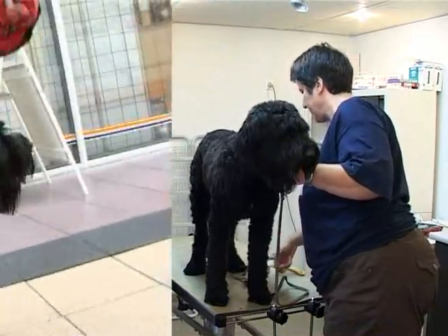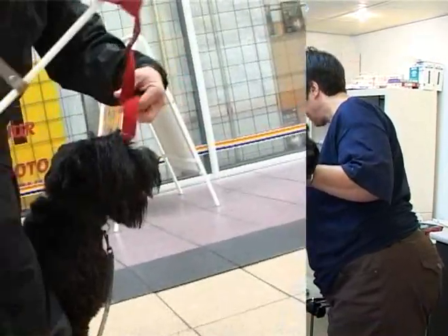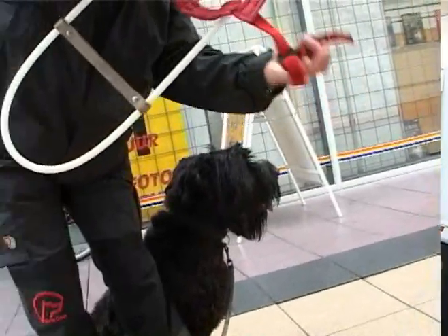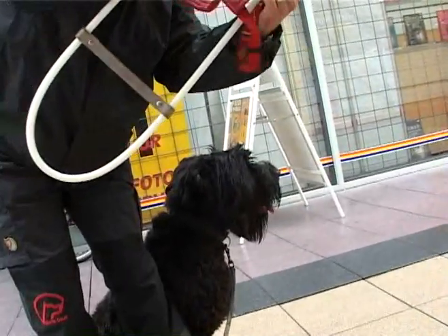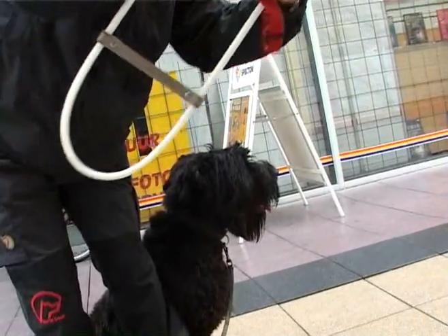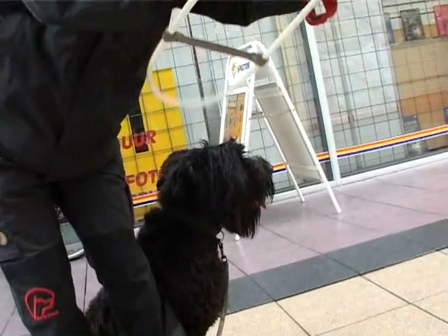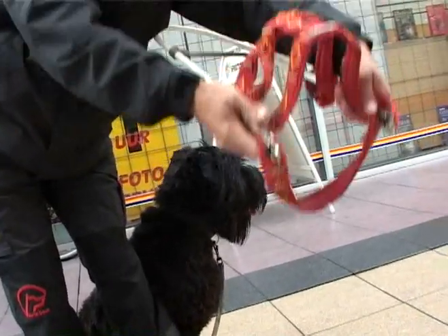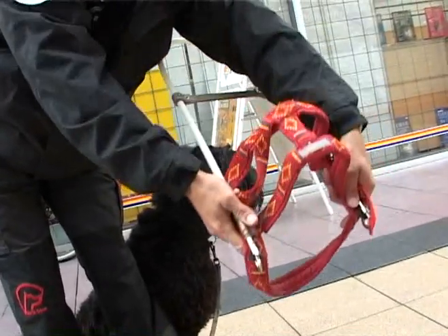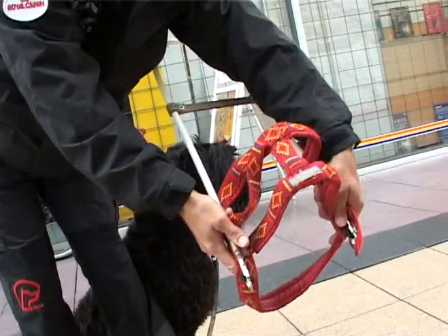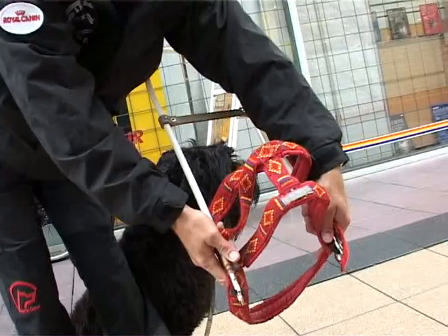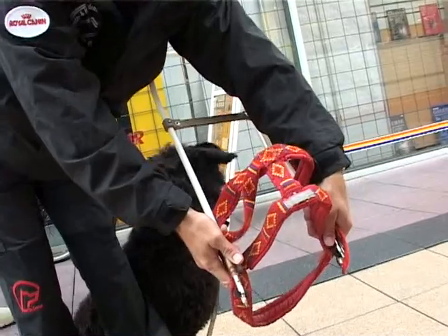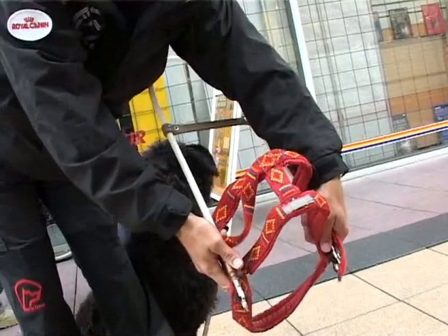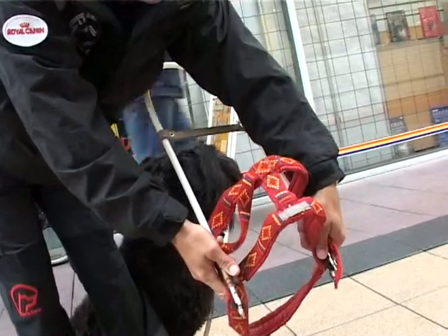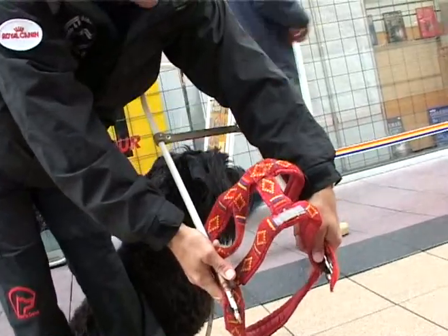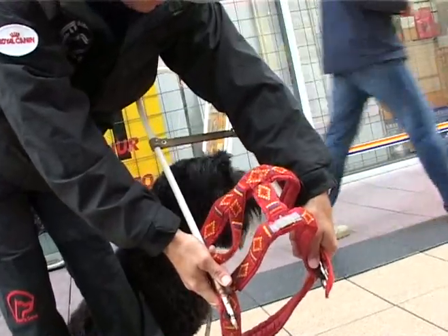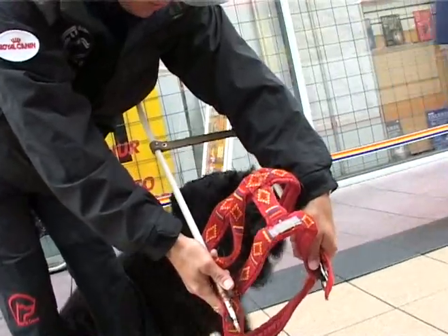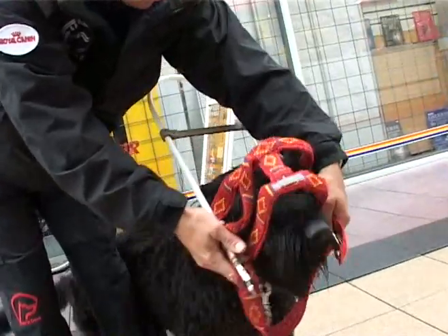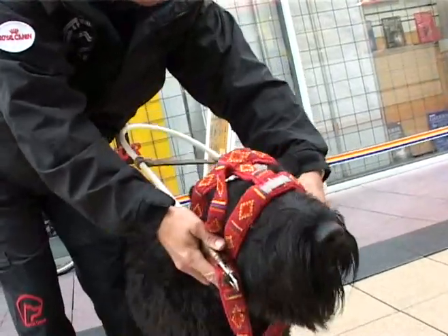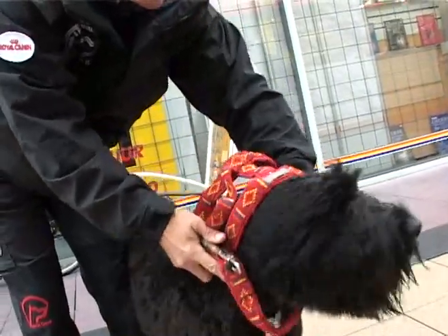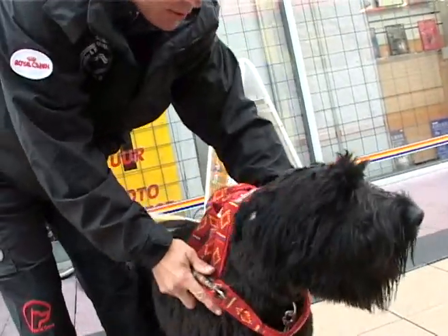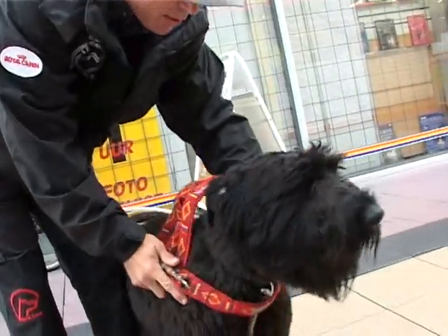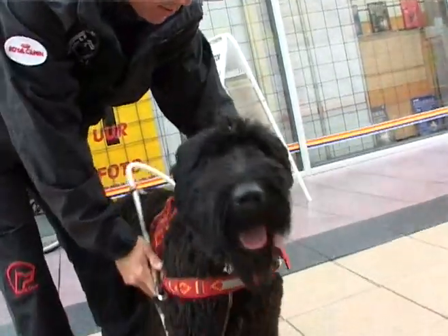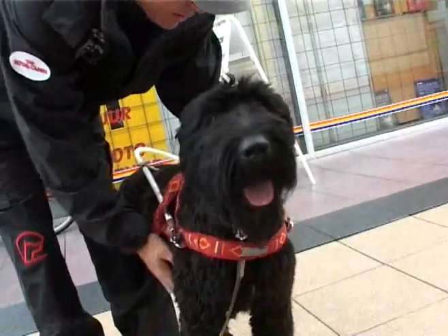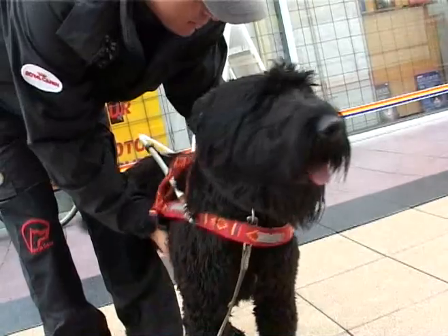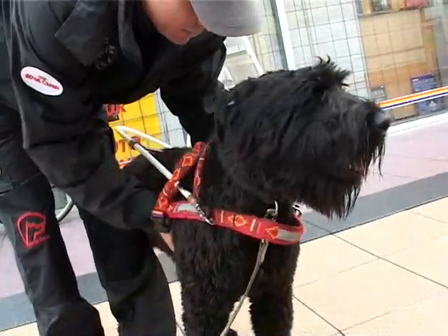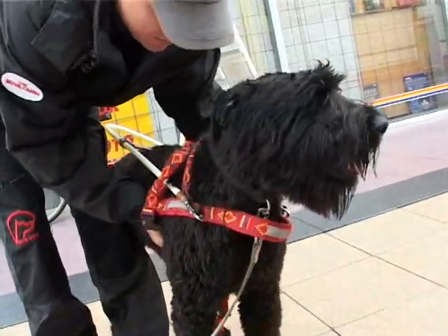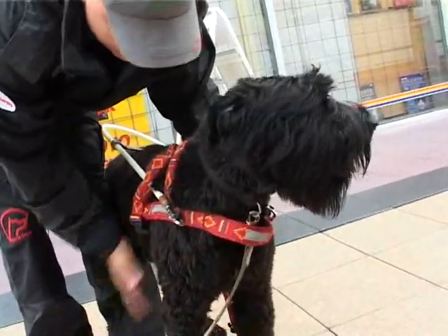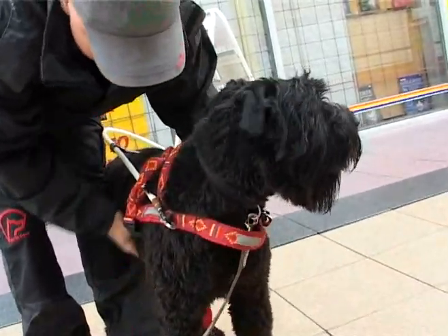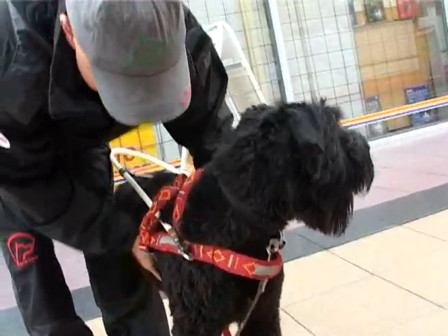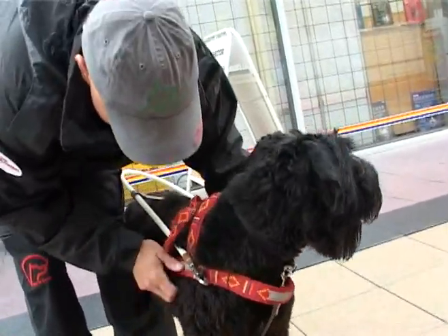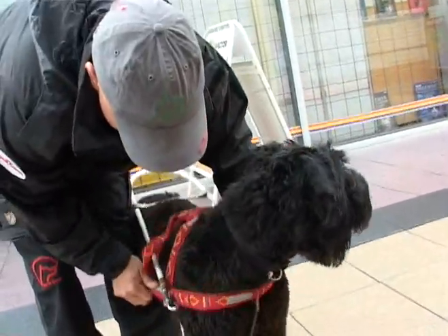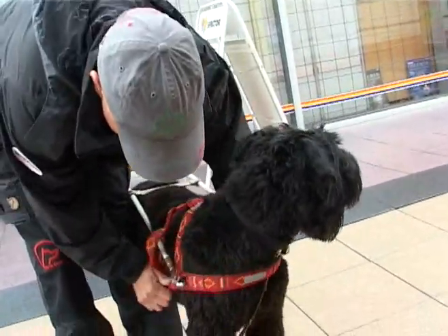The training. First, getting the dog to sit calmly next to you and stepping into the harness. This makes it easier for the future owner.